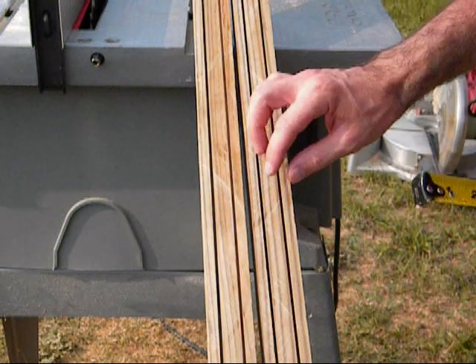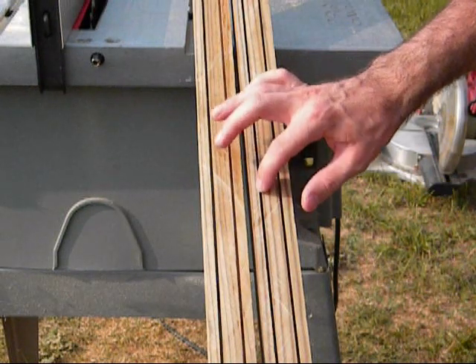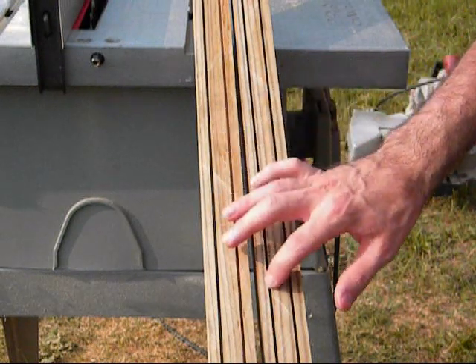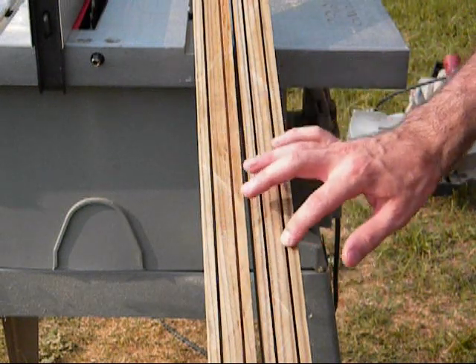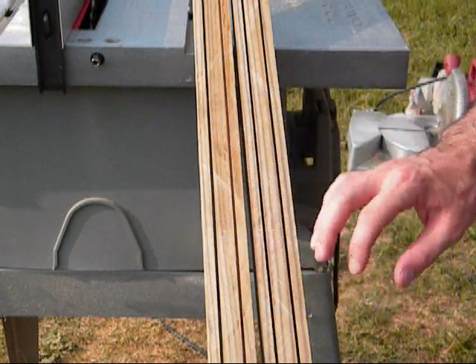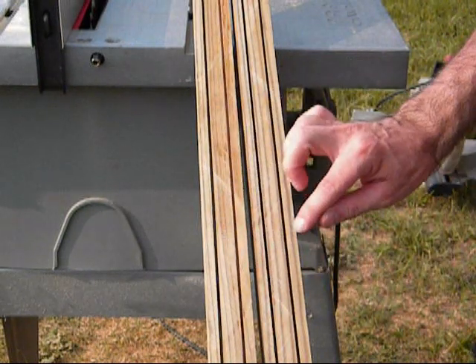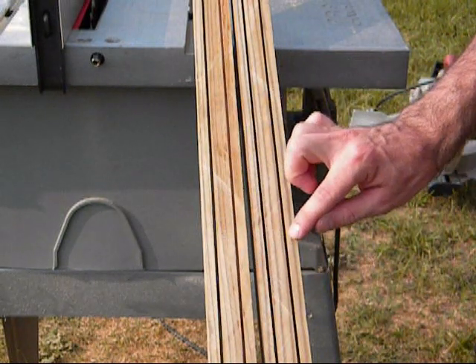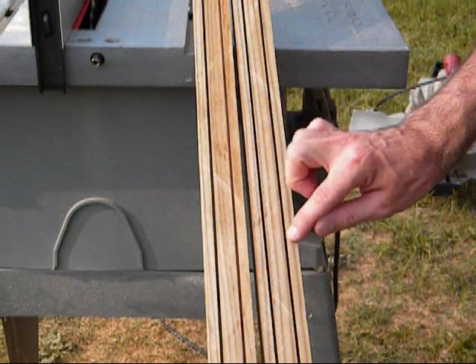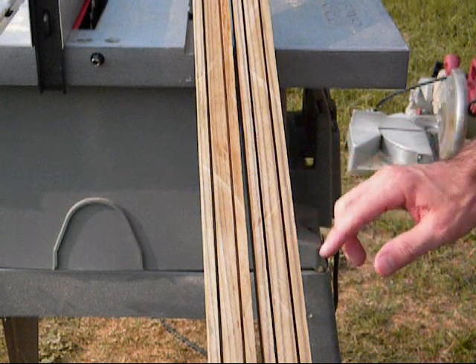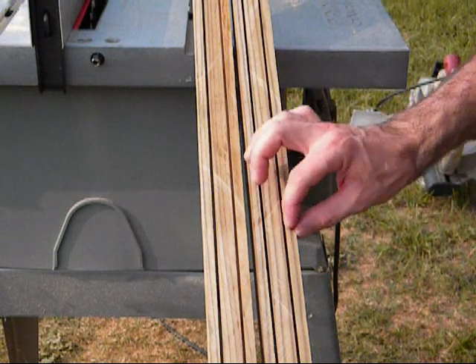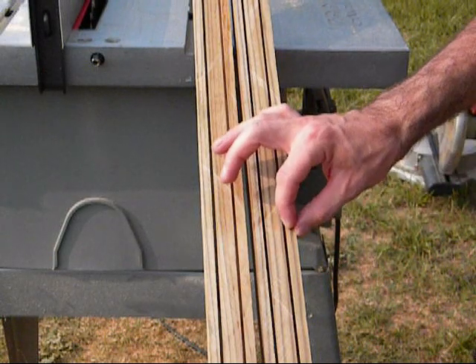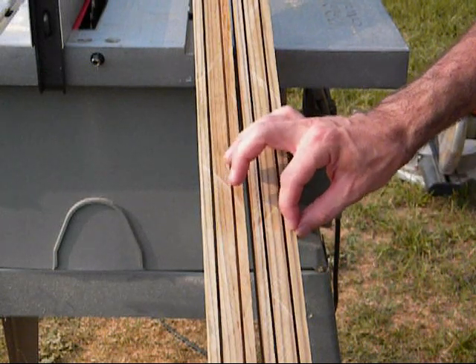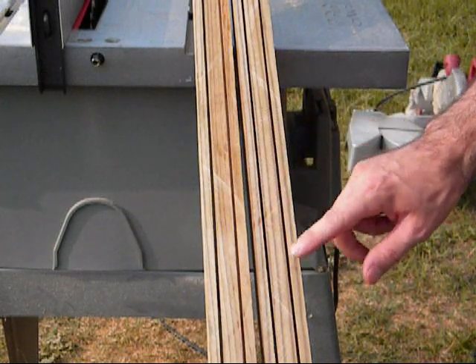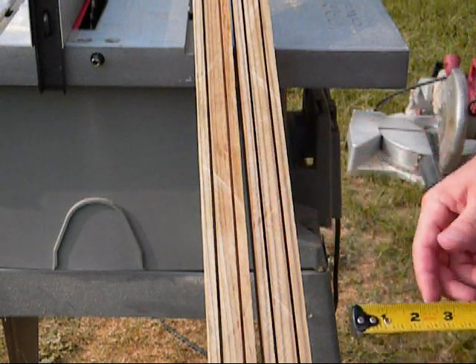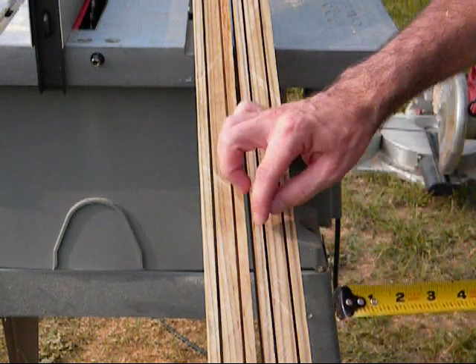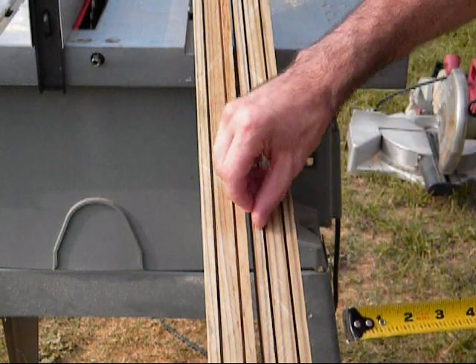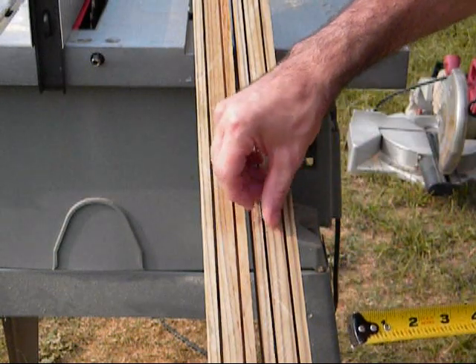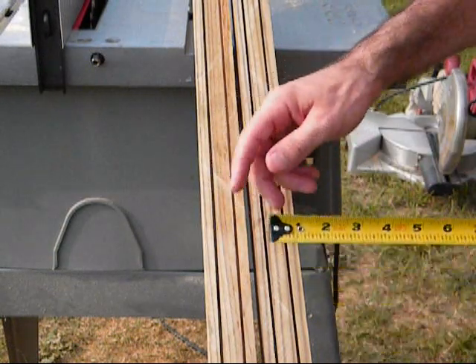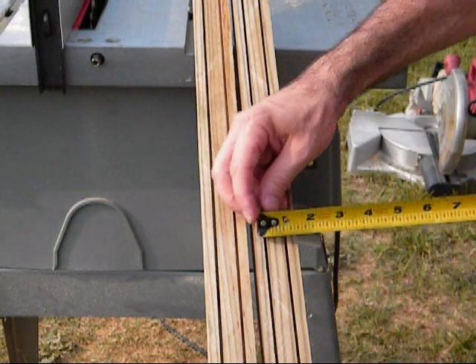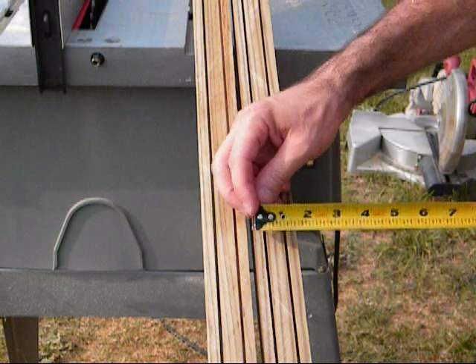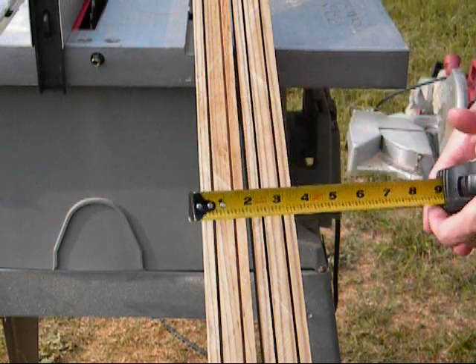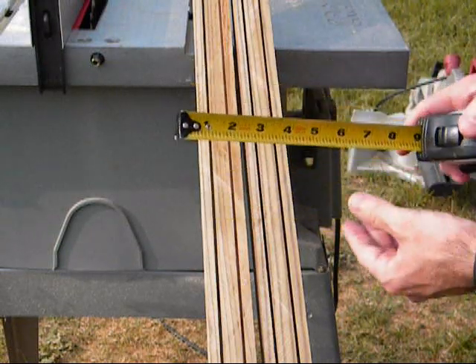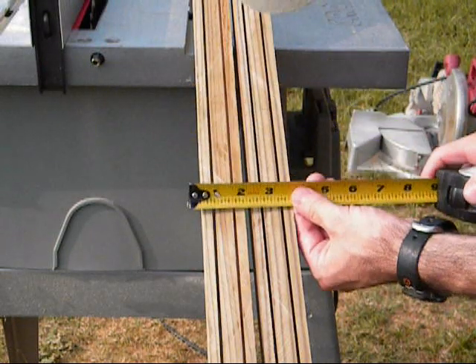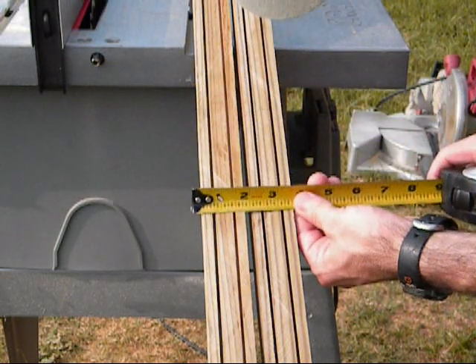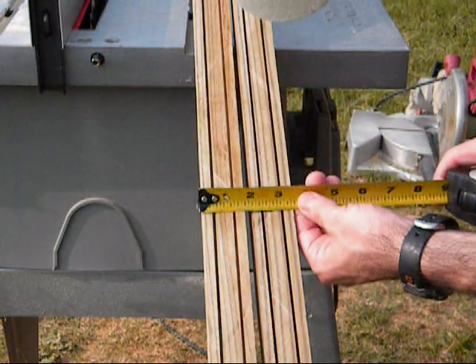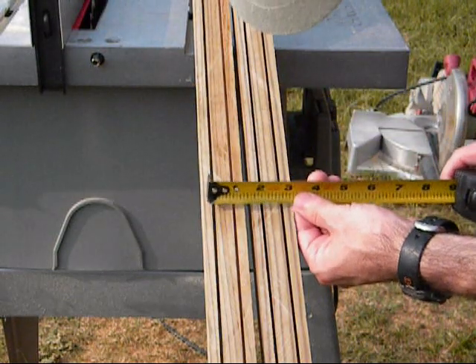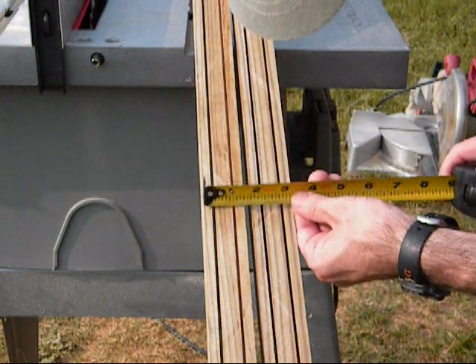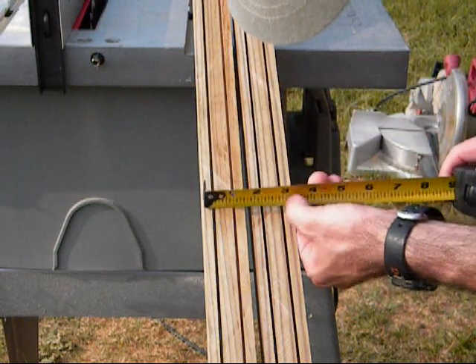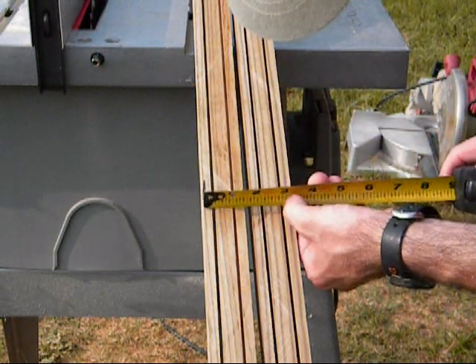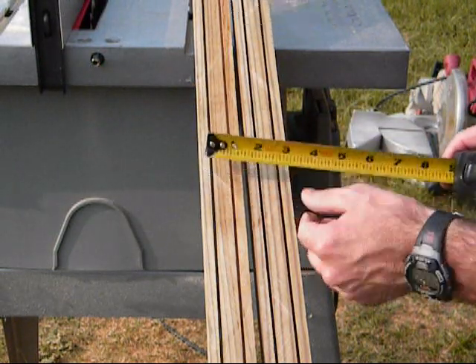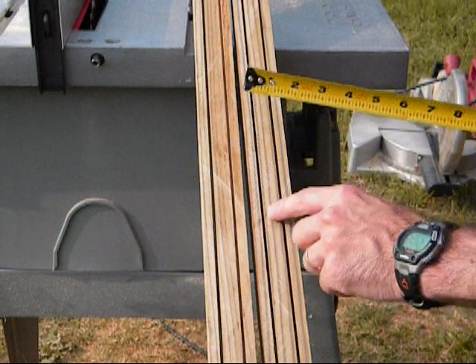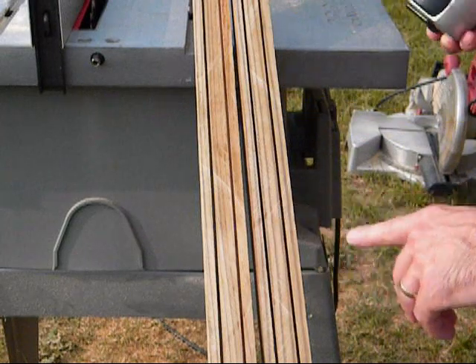You can see these lines here. They are 3/8 inch from the end, and from that to that should be 3/4 inch — 3/4 inch from side to side.